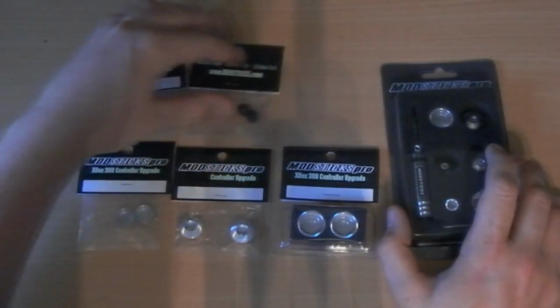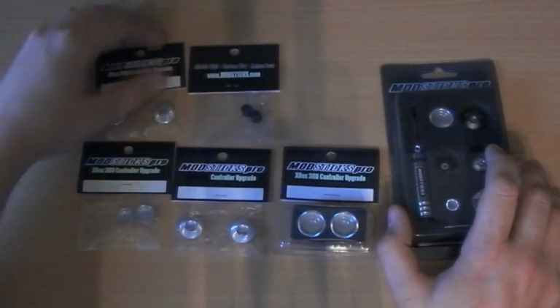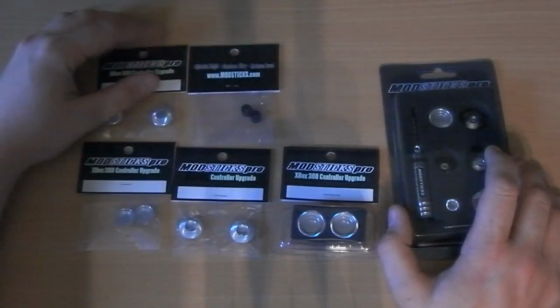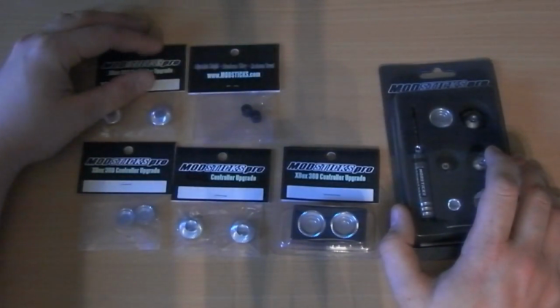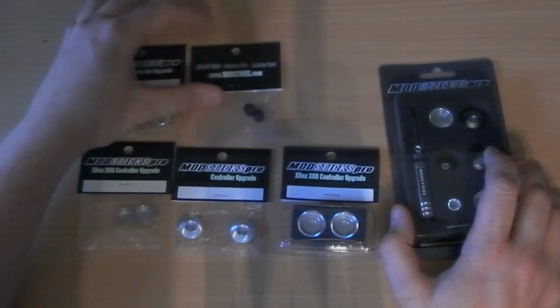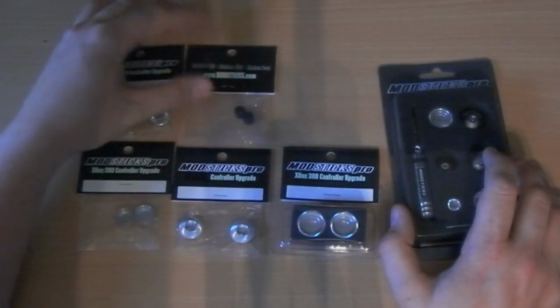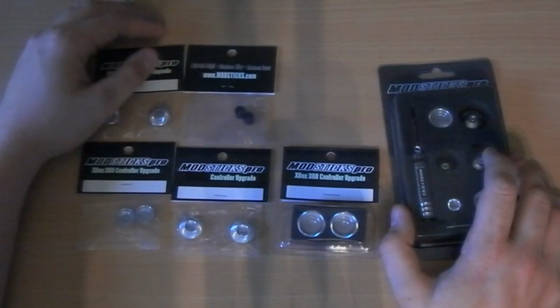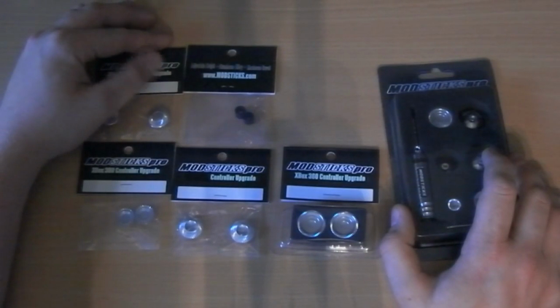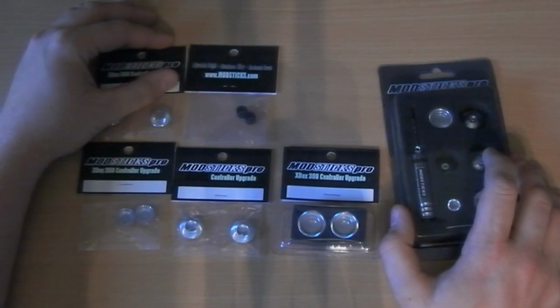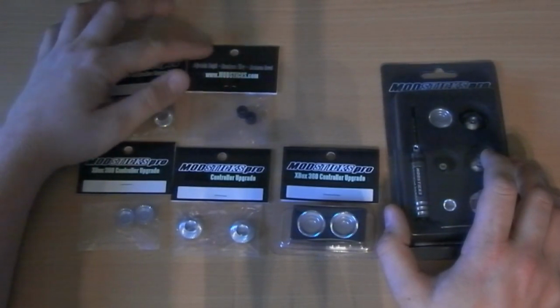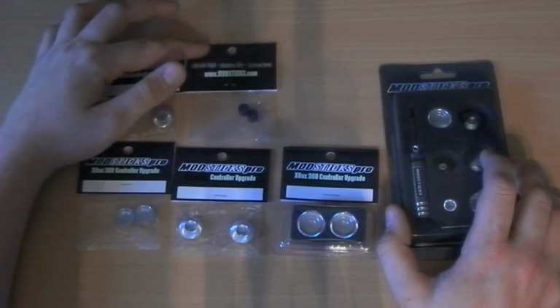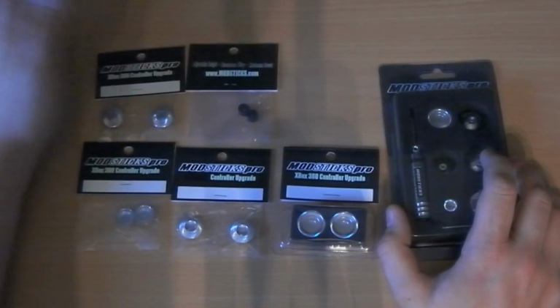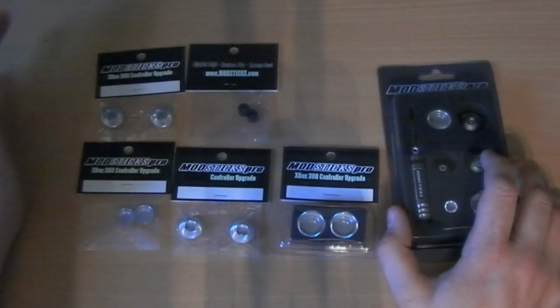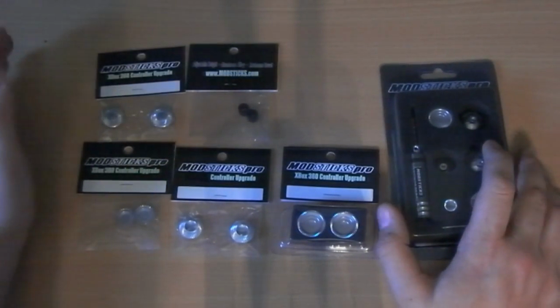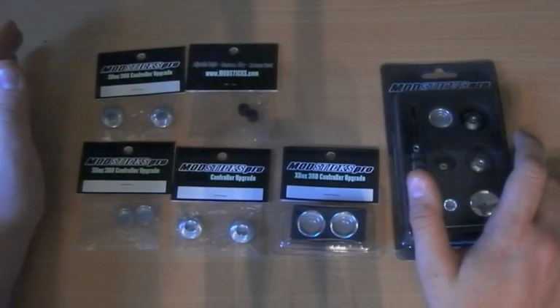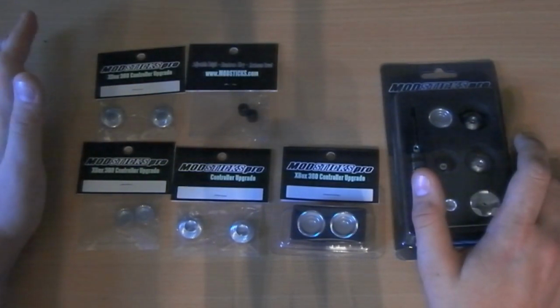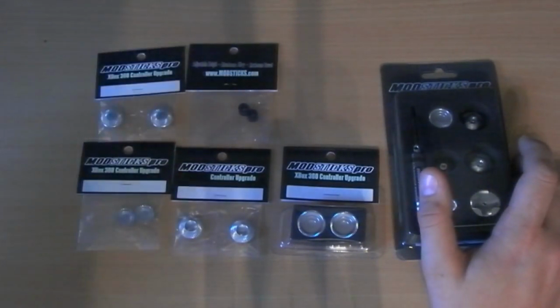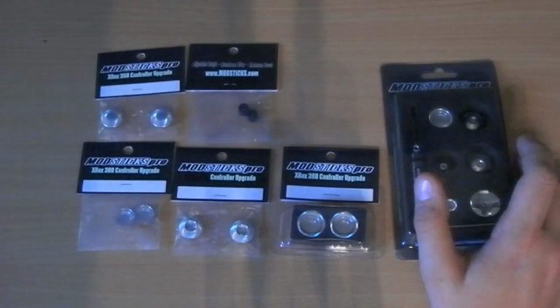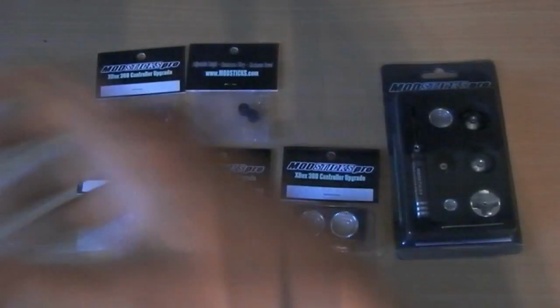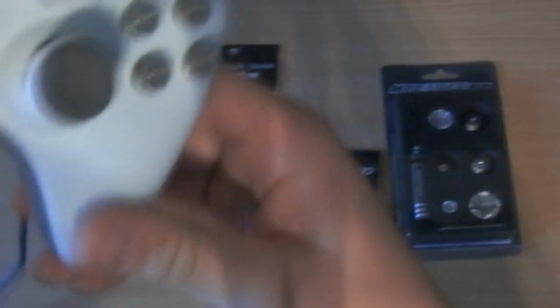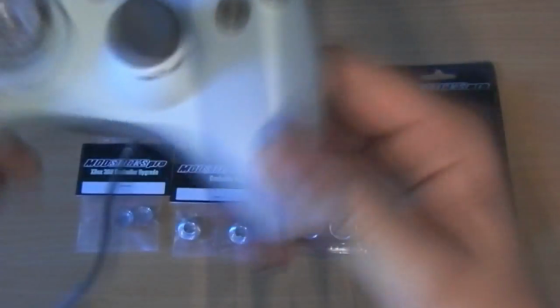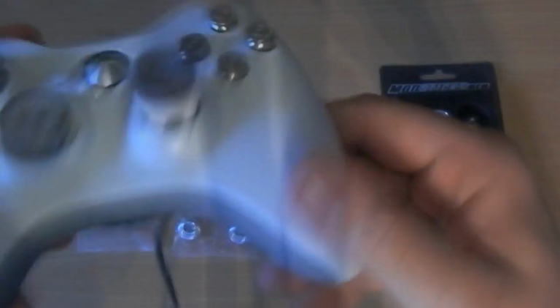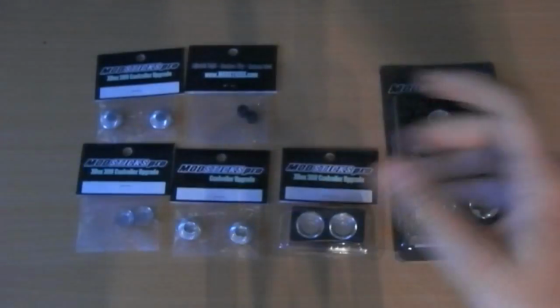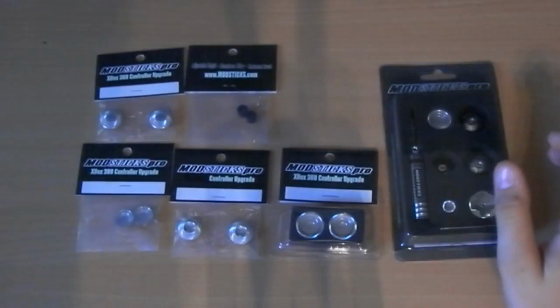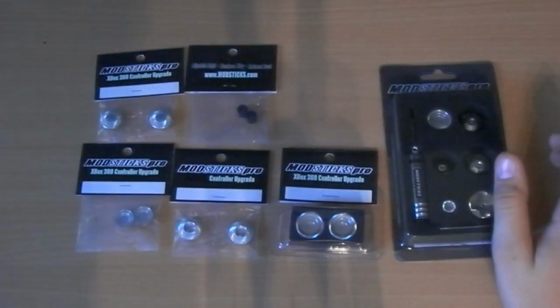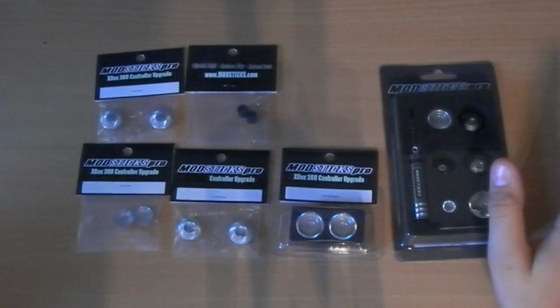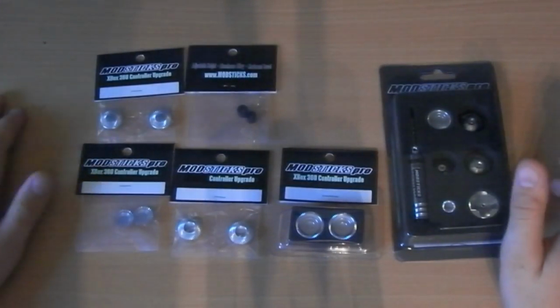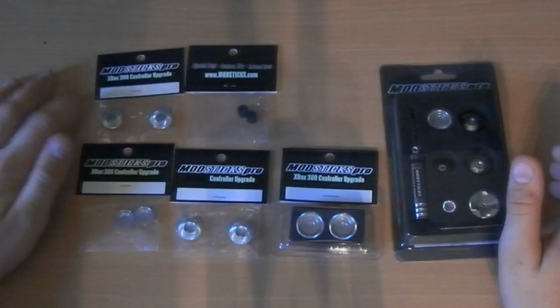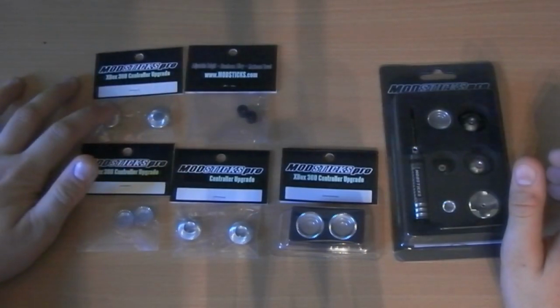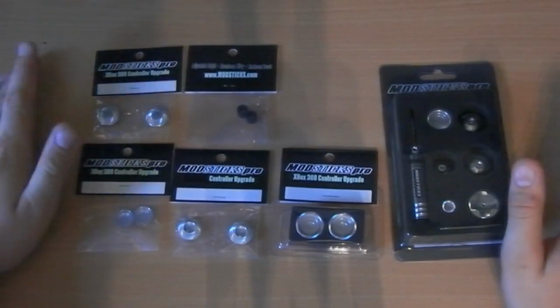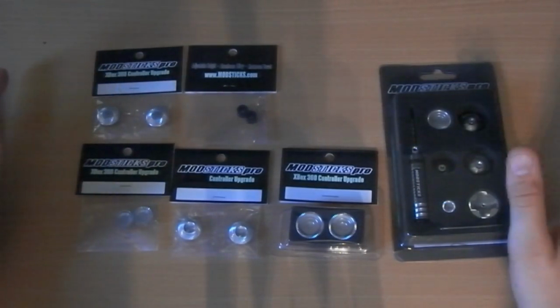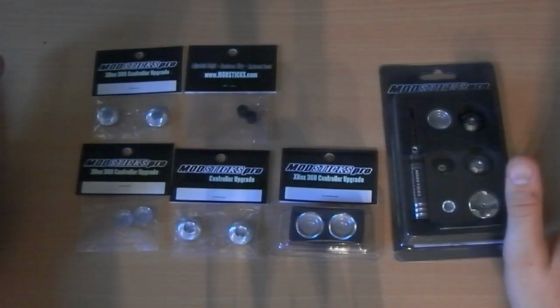I came across these in someone else's review. I looked on the website and they looked really good, because my joysticks are wearing out and my FPS freak is getting a bit icky. So yeah, I went and bought some.